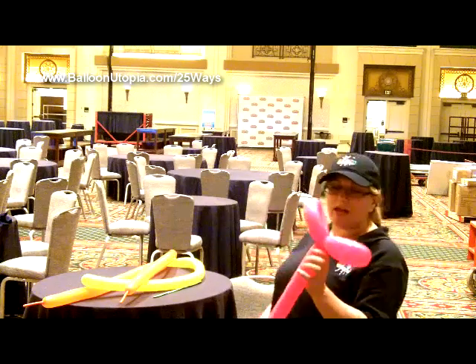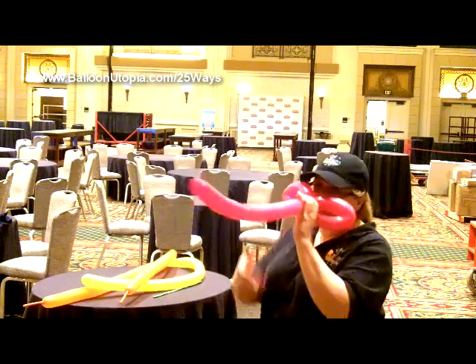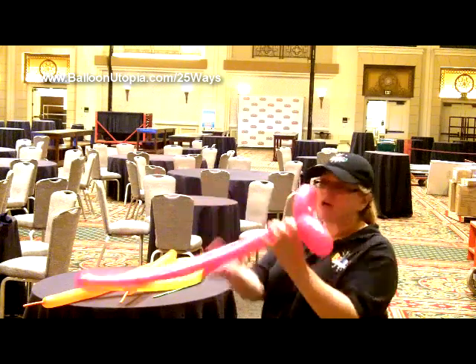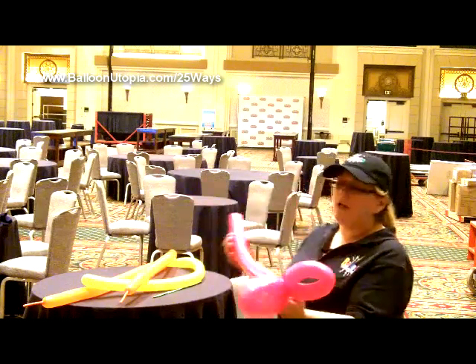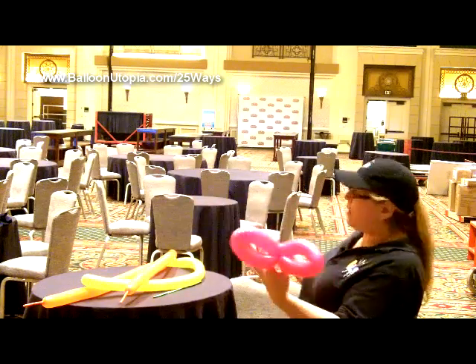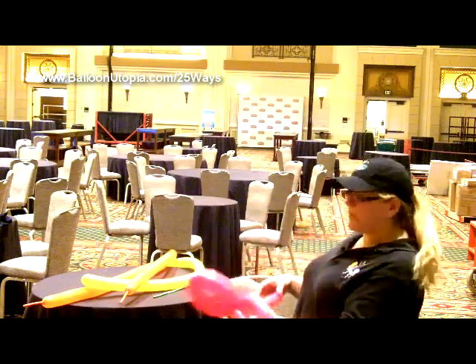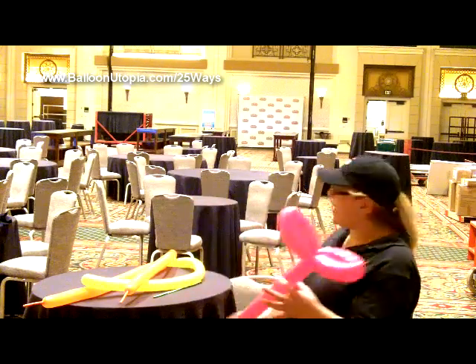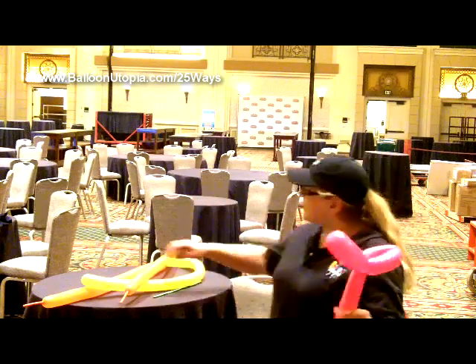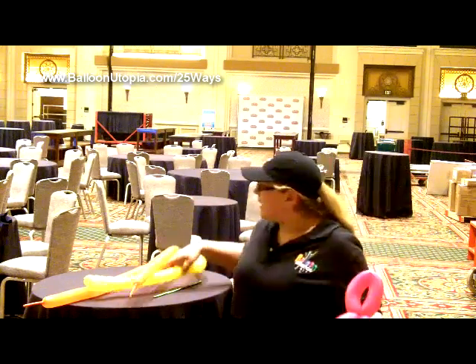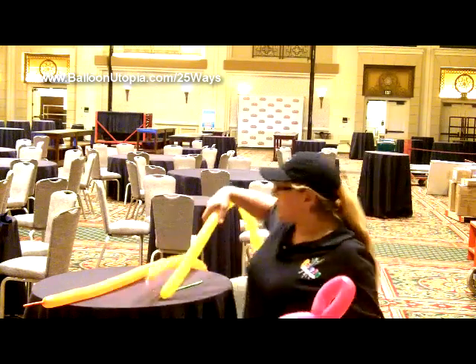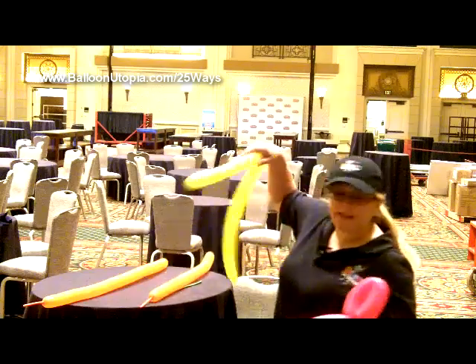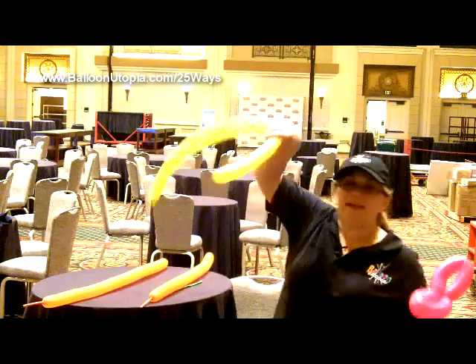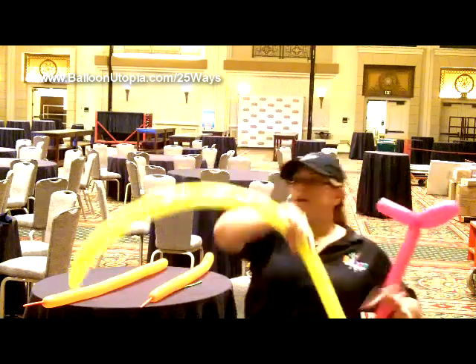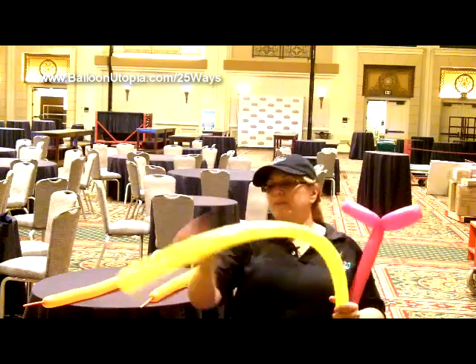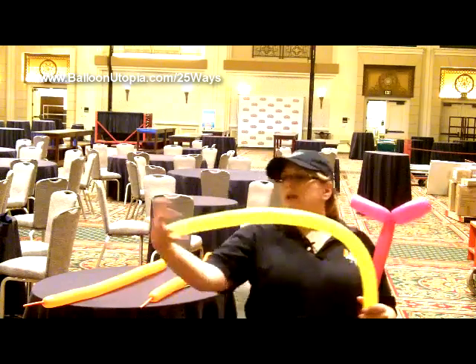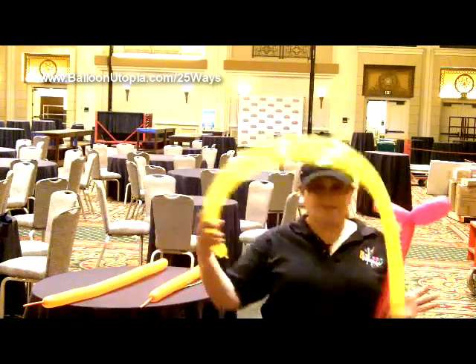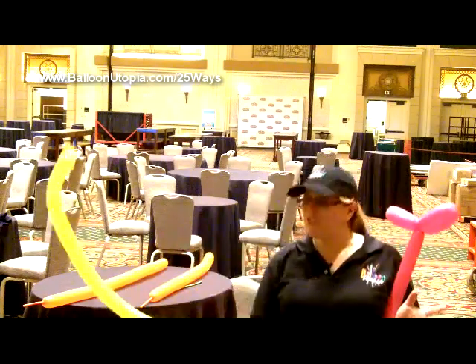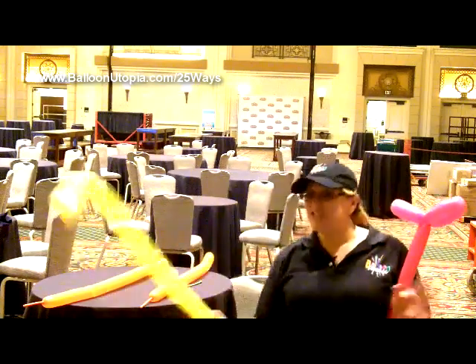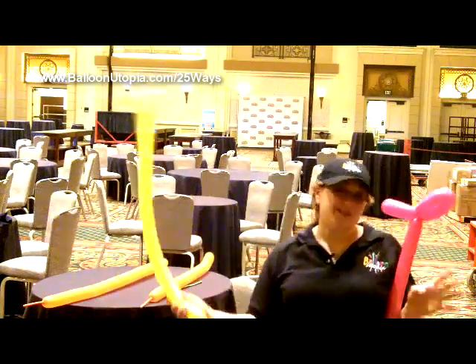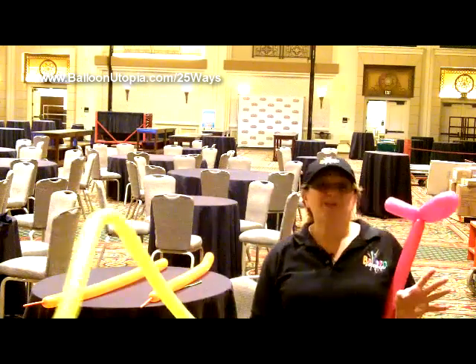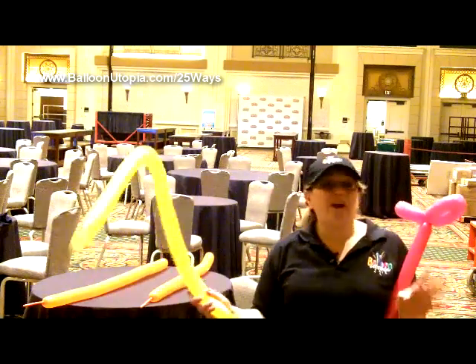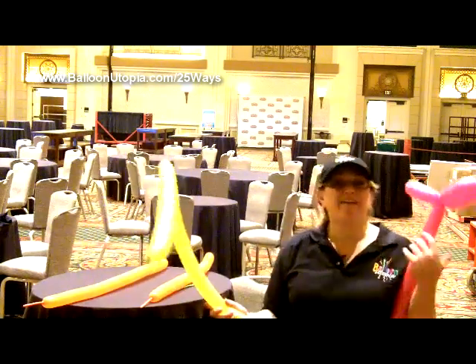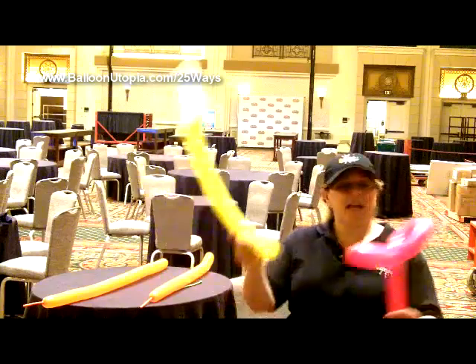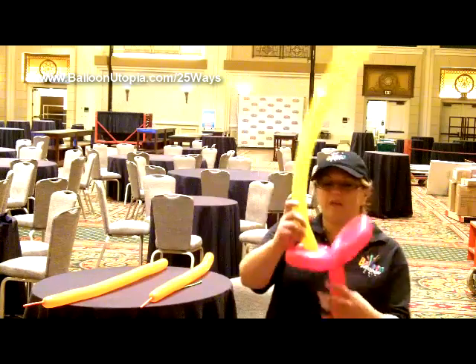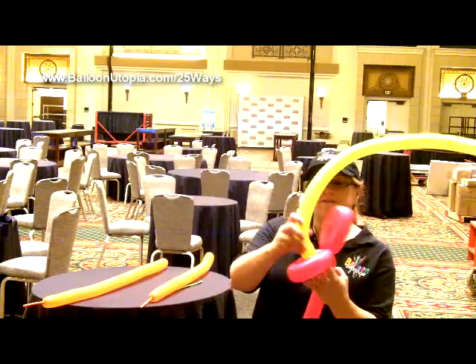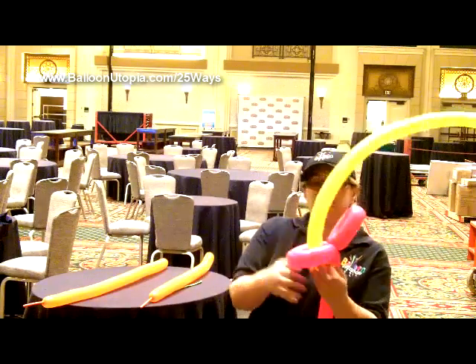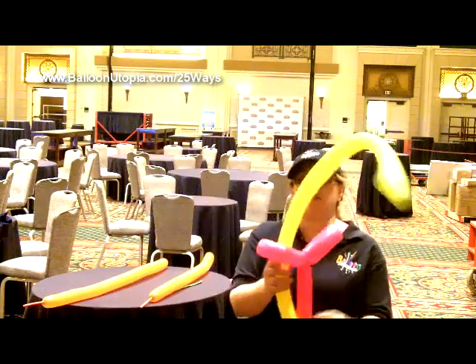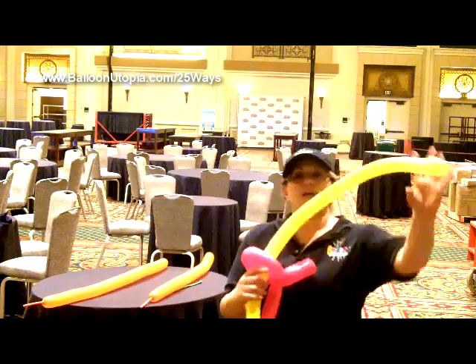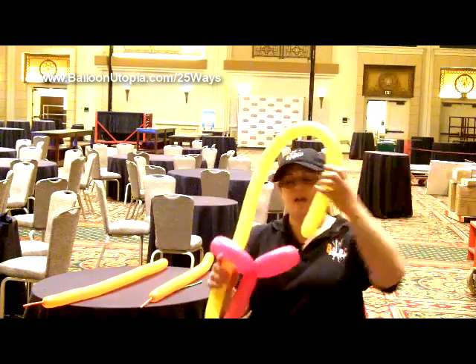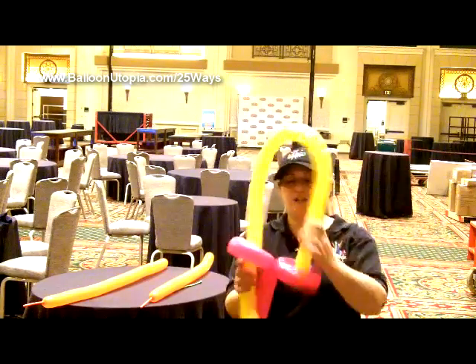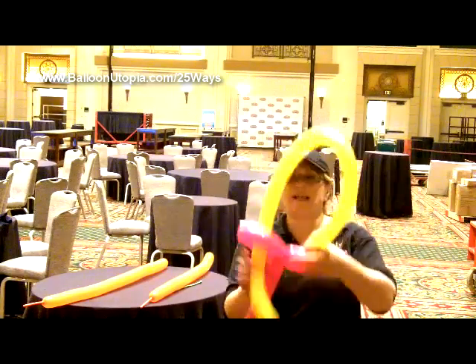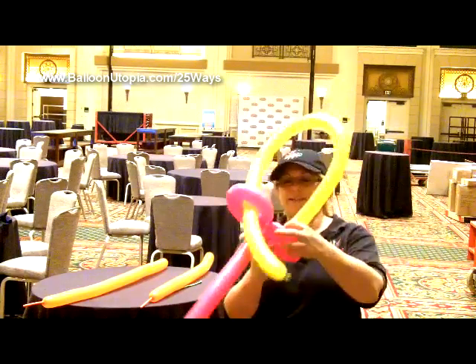It's kind of like an elephant trunk or something like that, and then we're going to take the yellow one, or your second 260 — it really doesn't matter what color it is — and we're just going to feed it through, just like this.